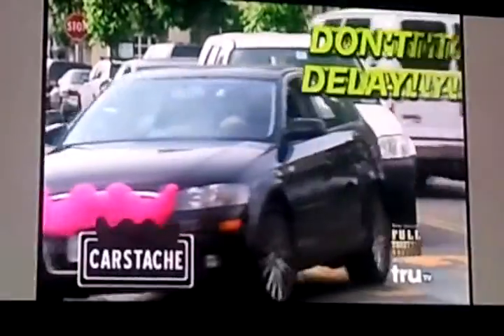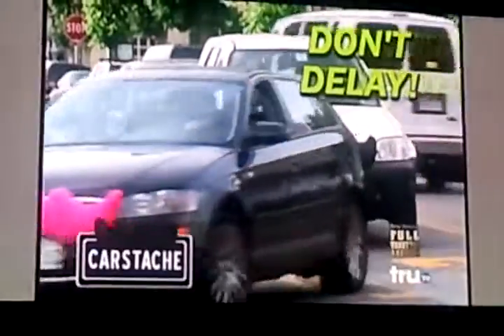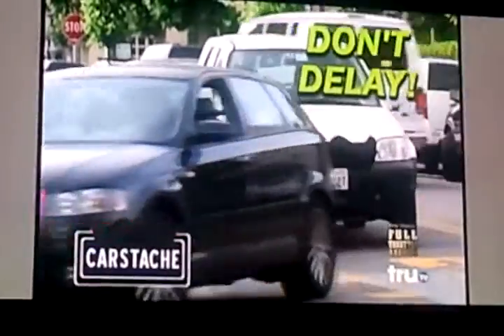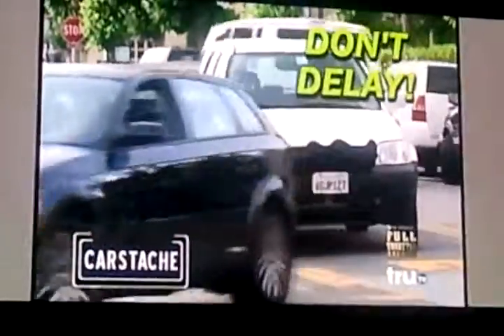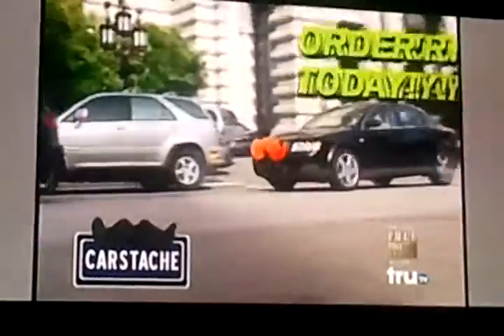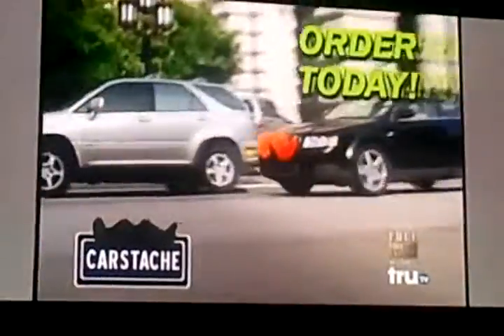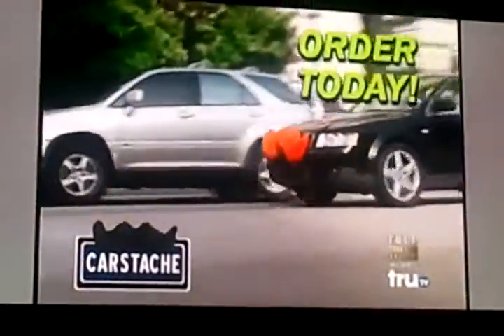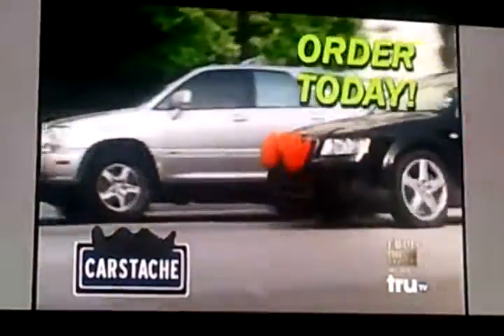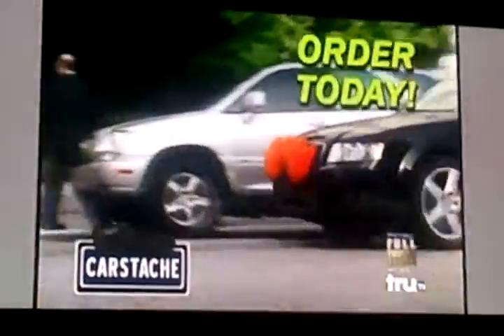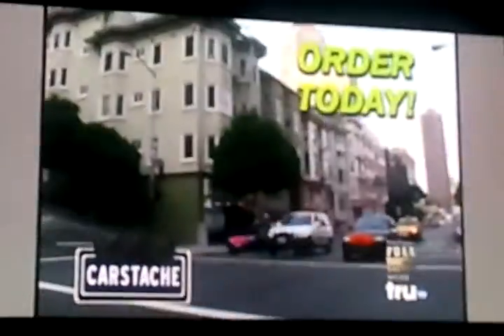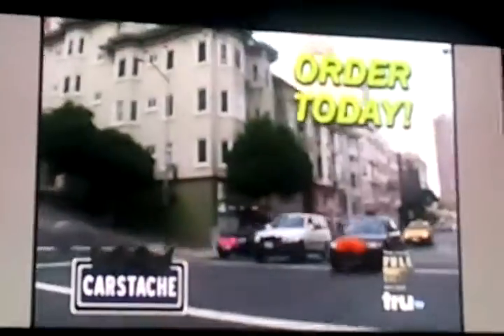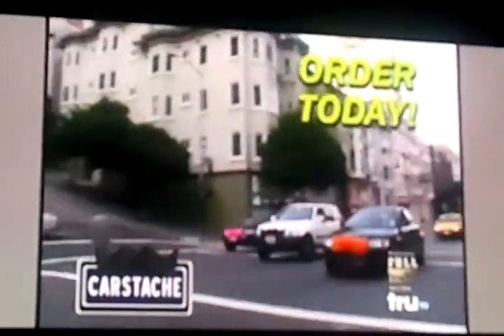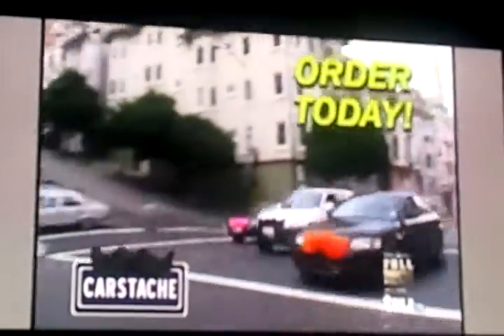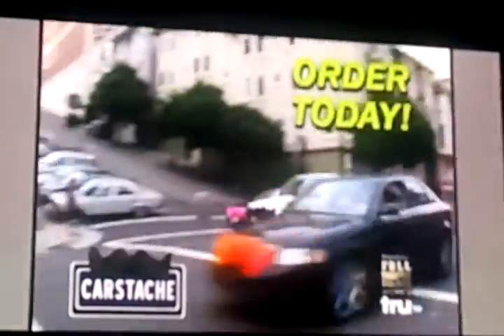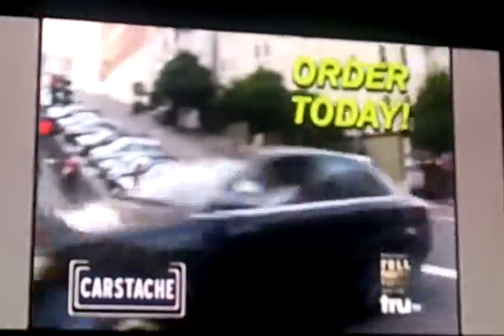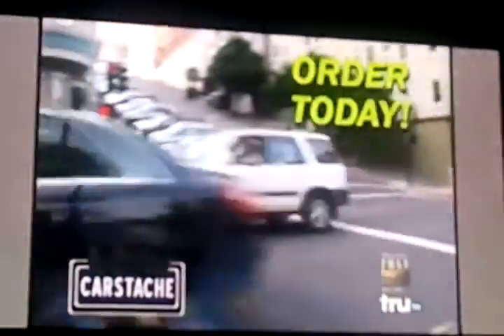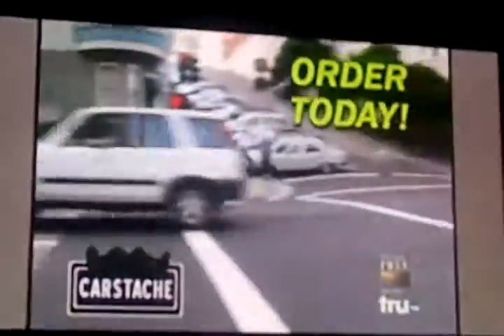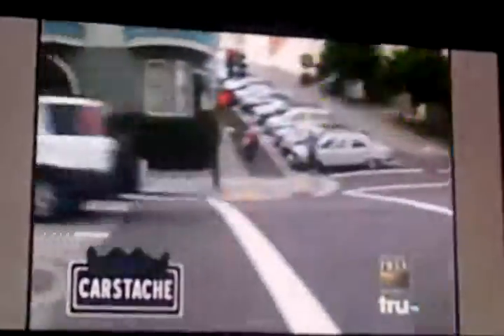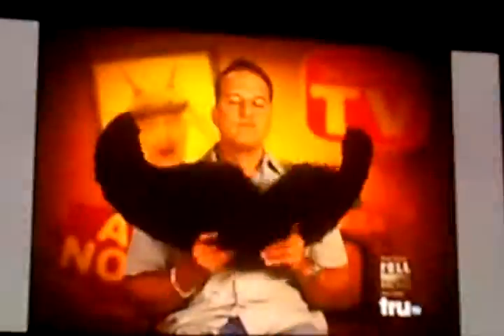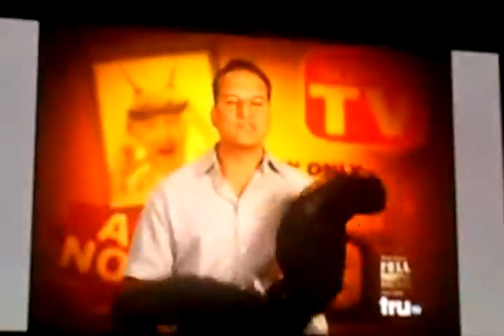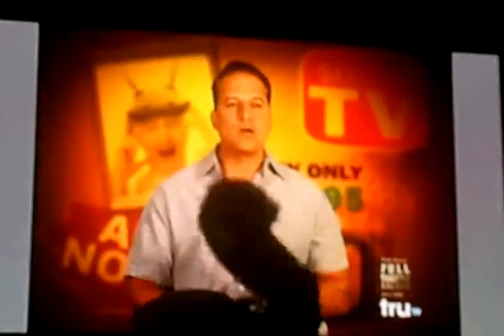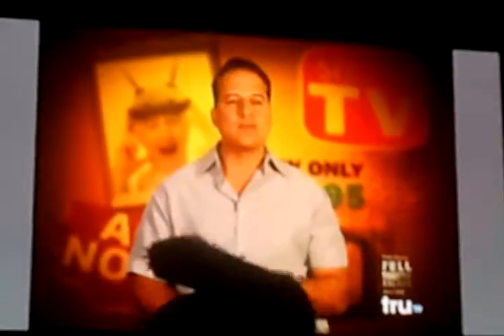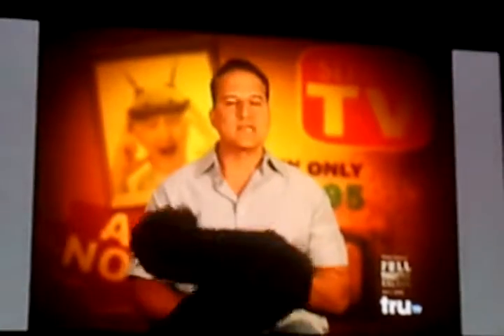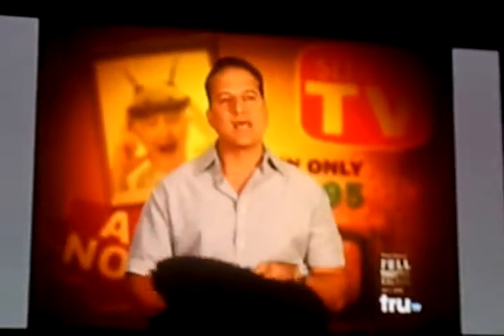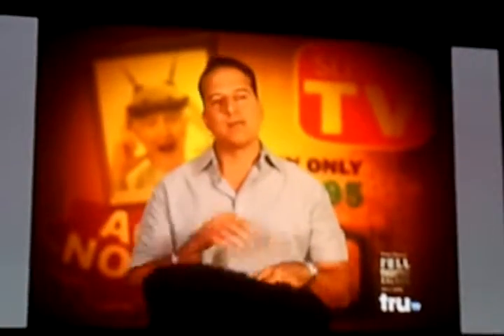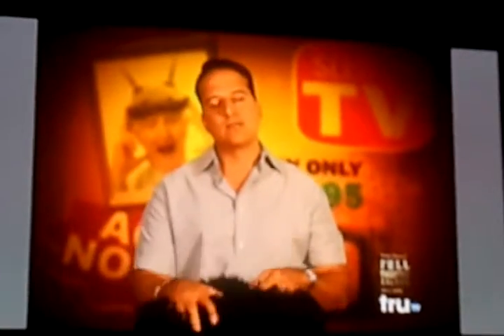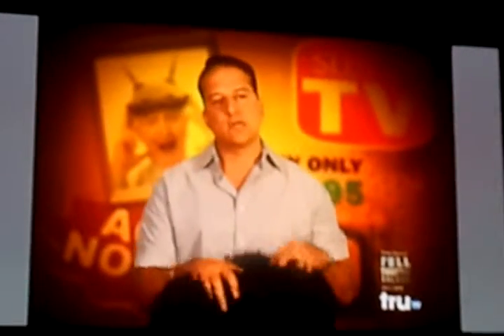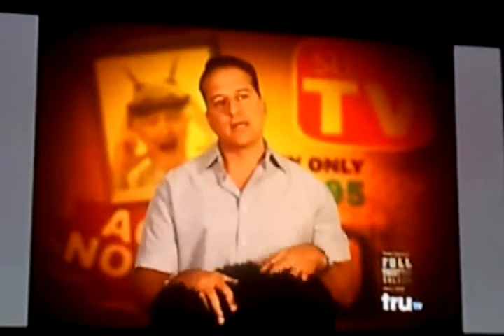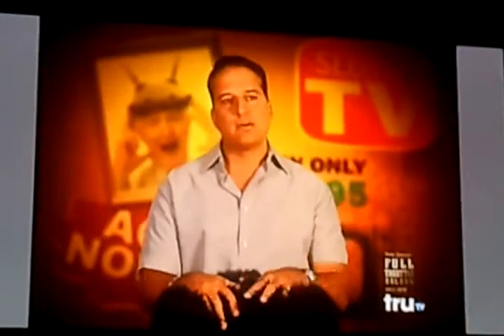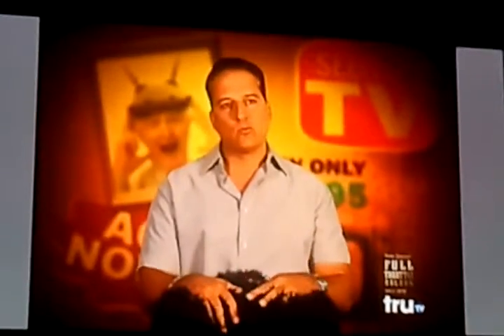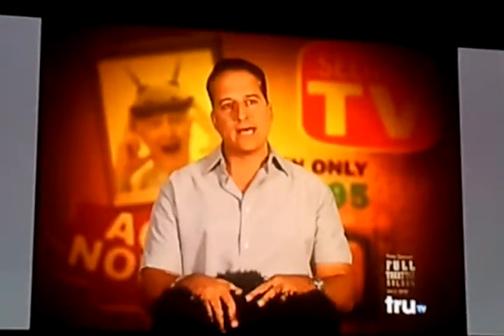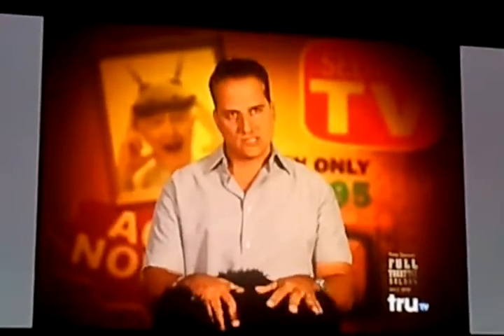Don't delay. Order today. If I saw one of these coming at me, honestly, I'd go buy wax.